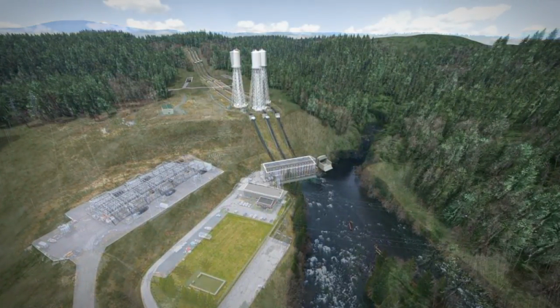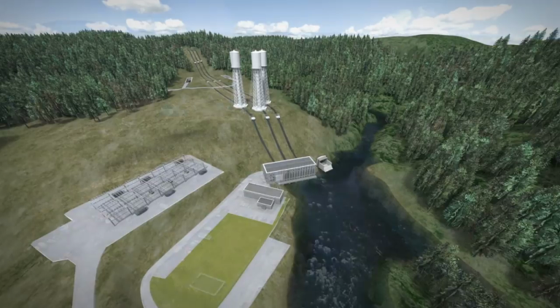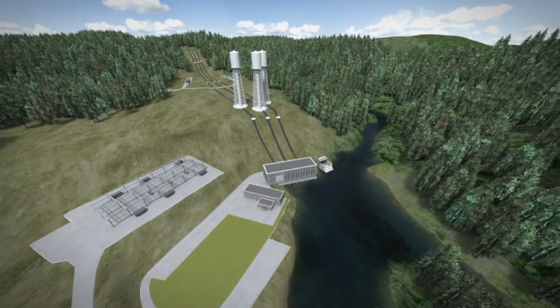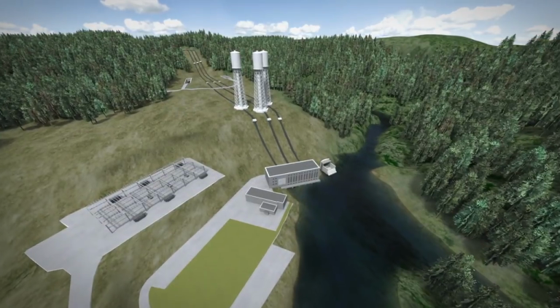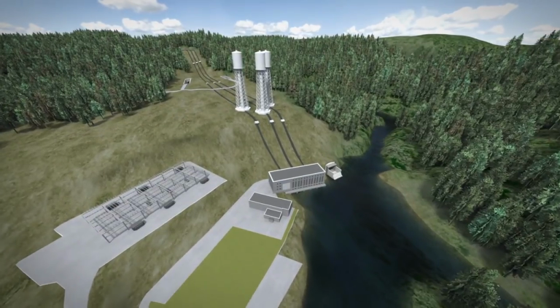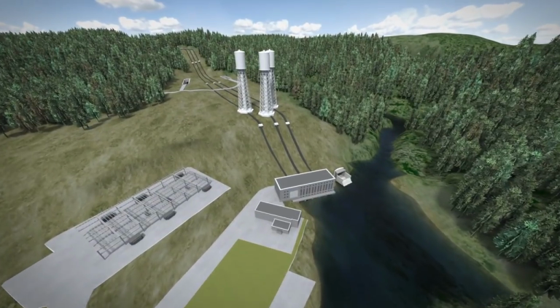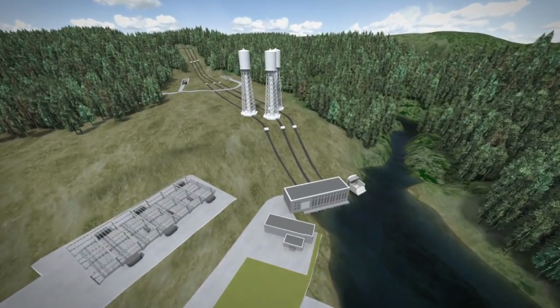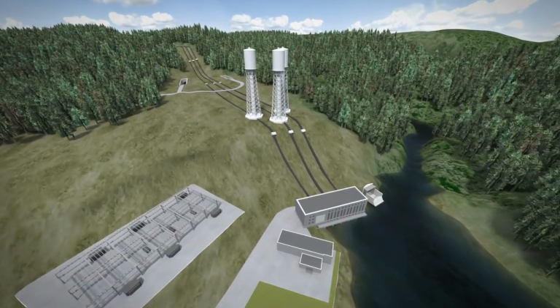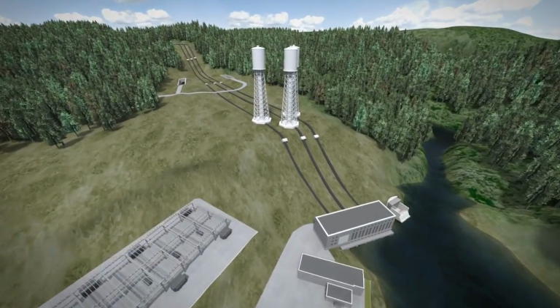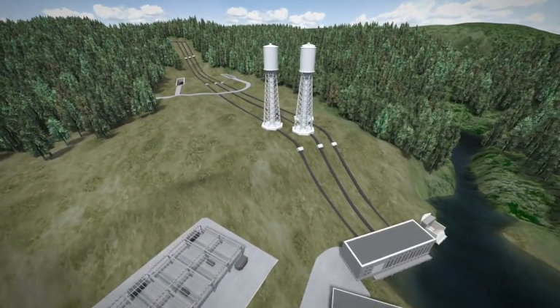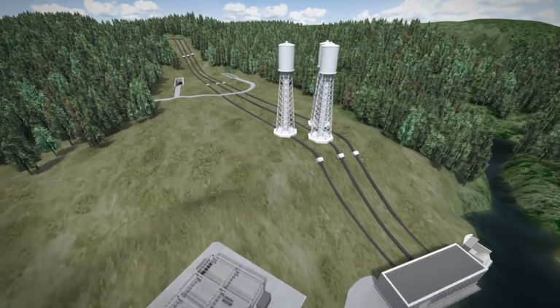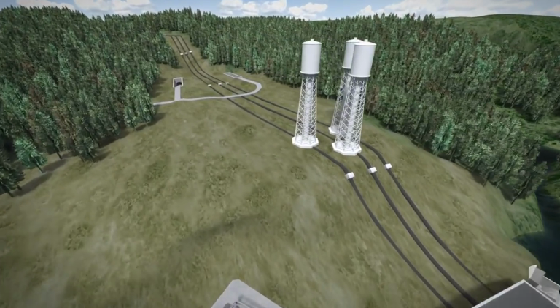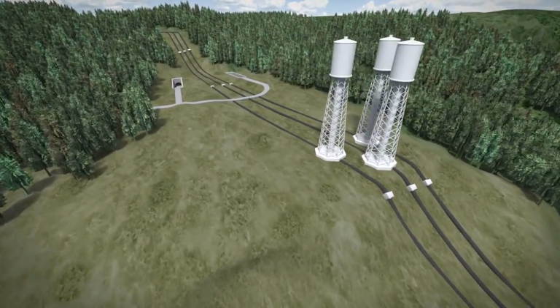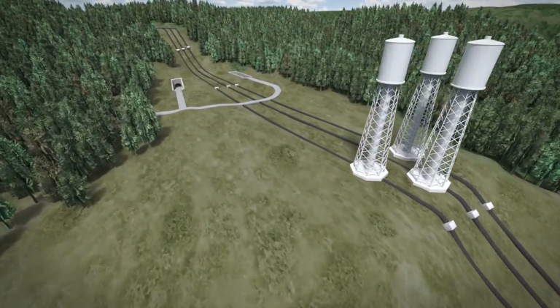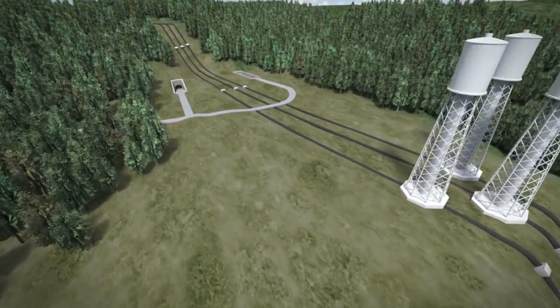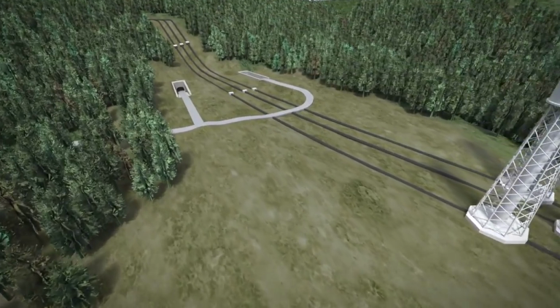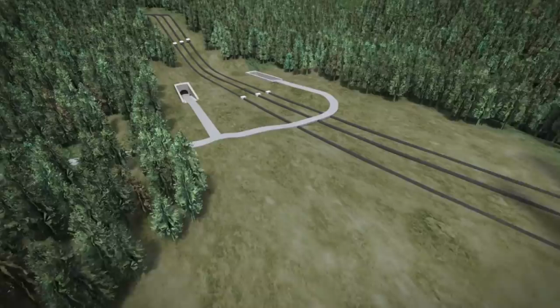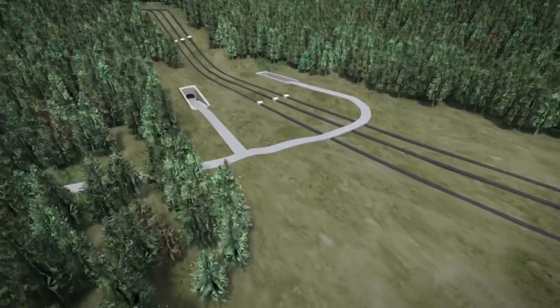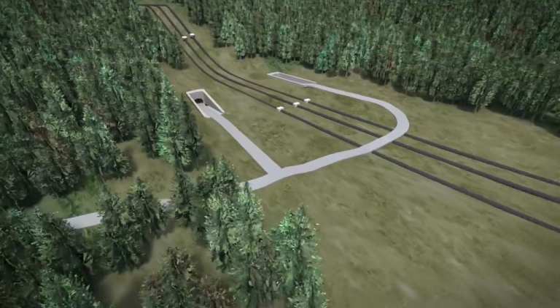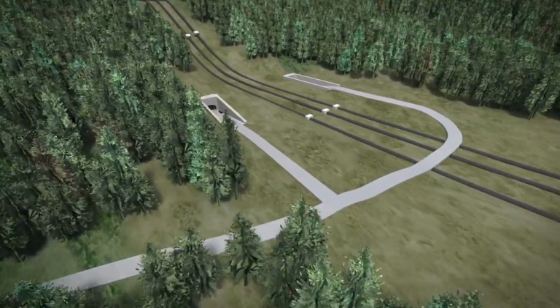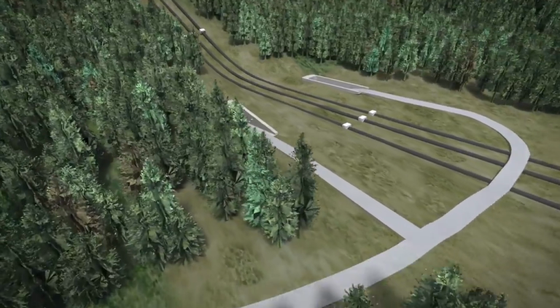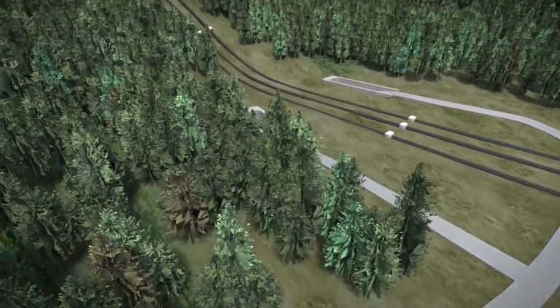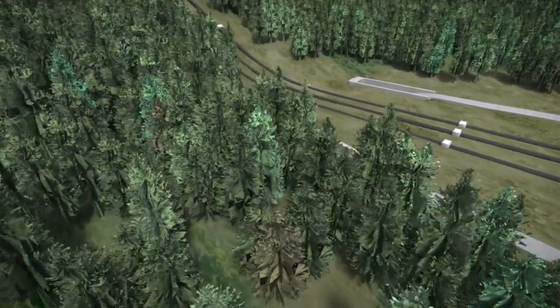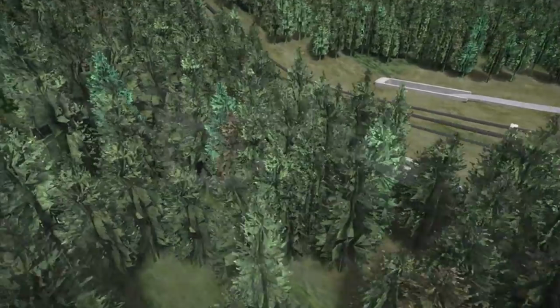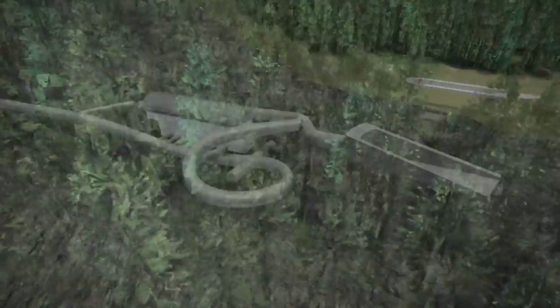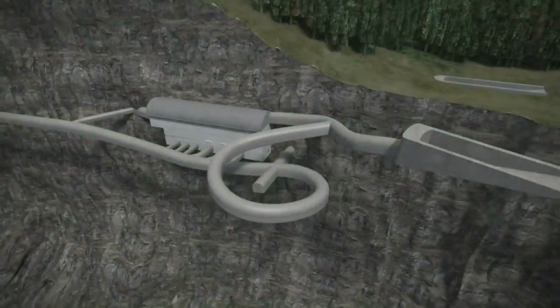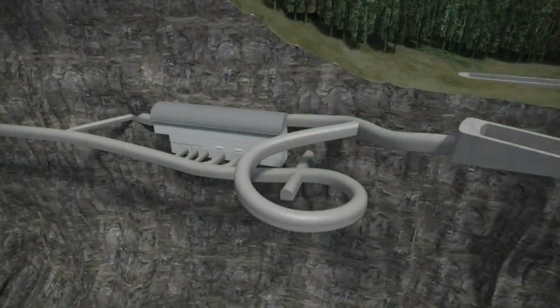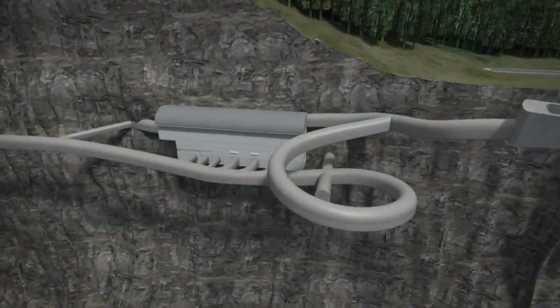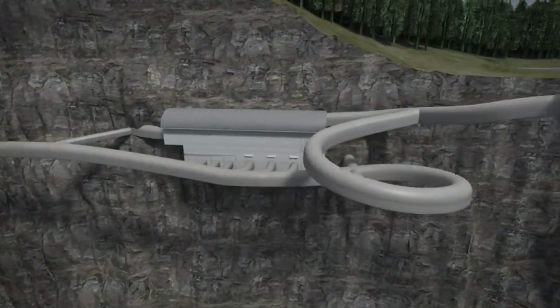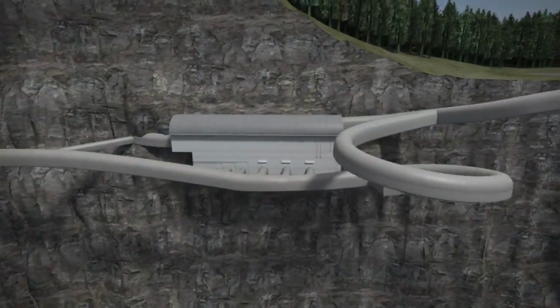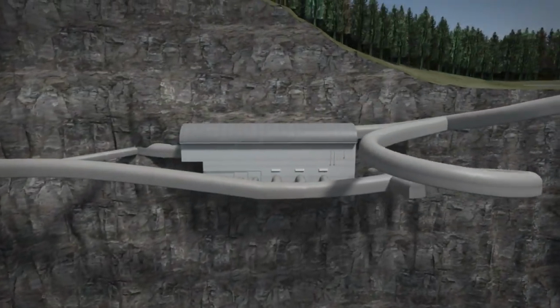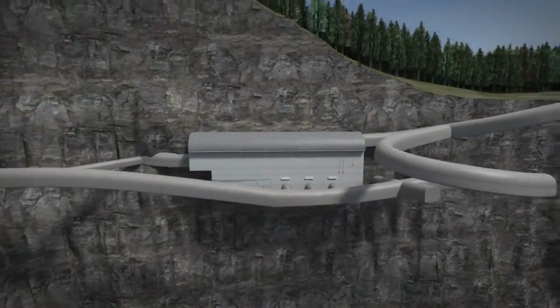The new facility will be underground. Its innovative design enhances the surrounding Elk Falls Provincial Park by reducing the visual and physical impact on the park and river.